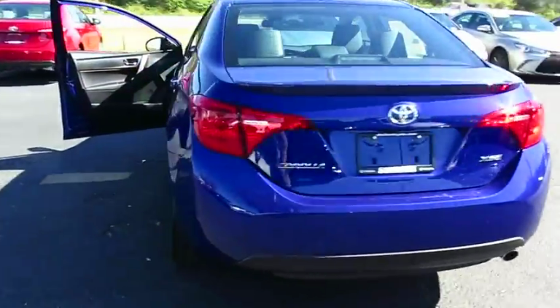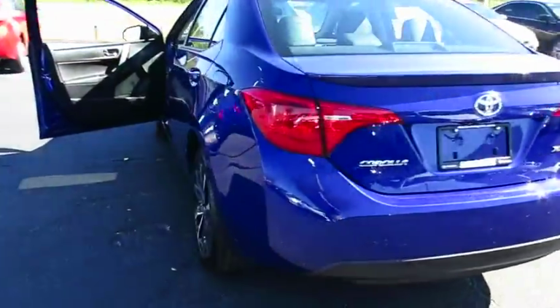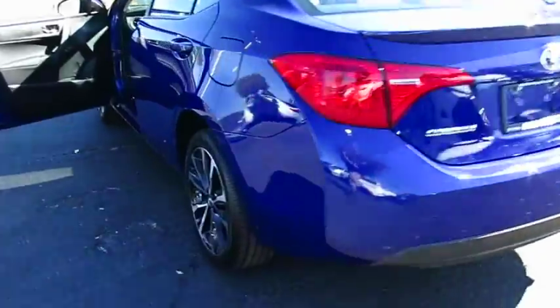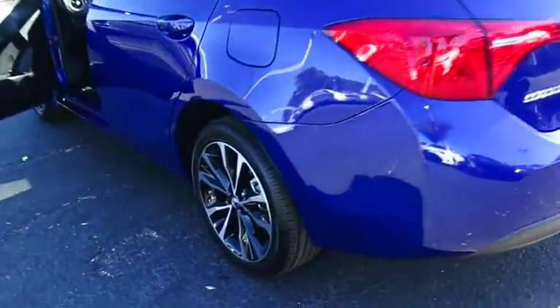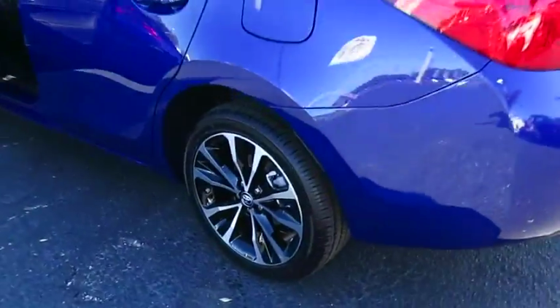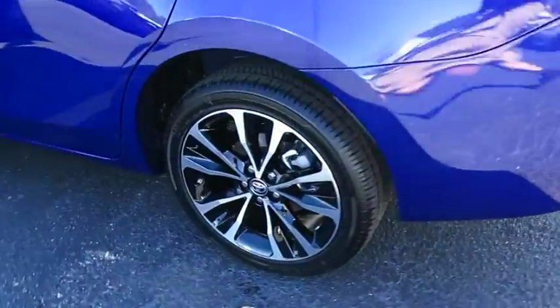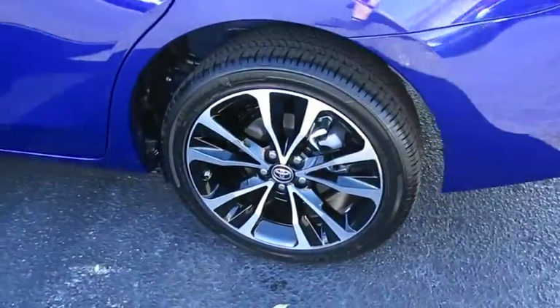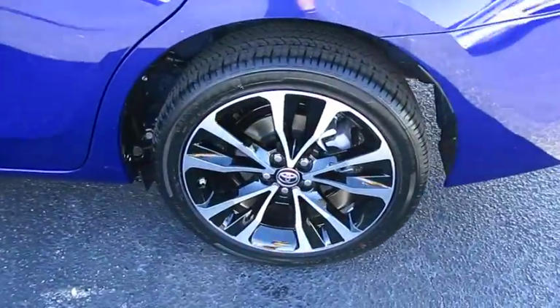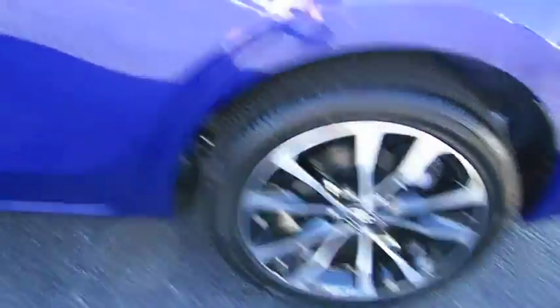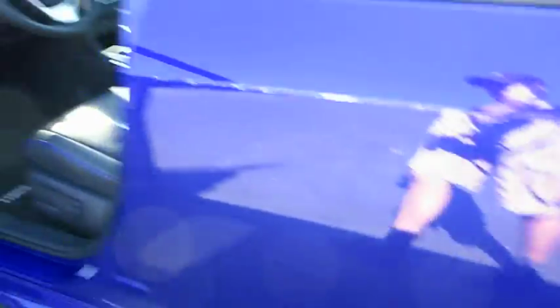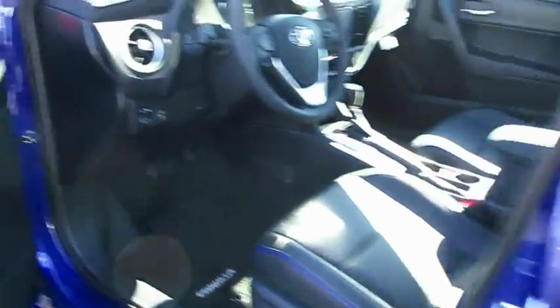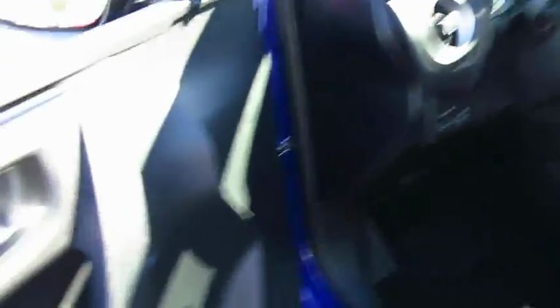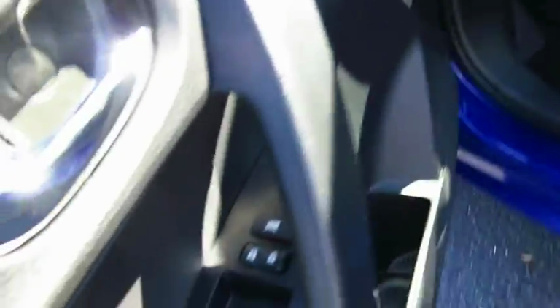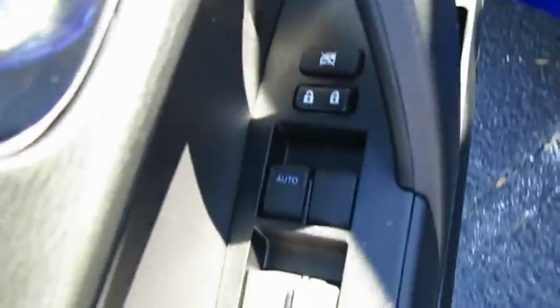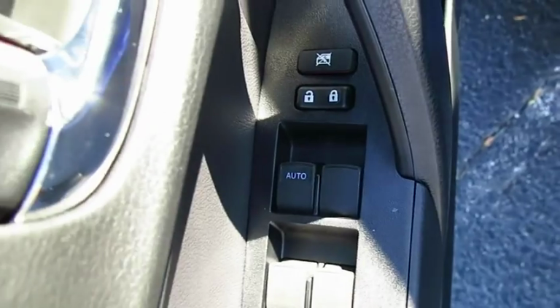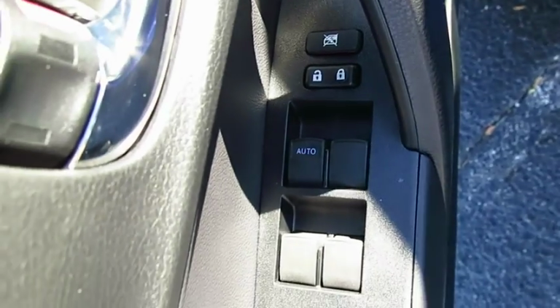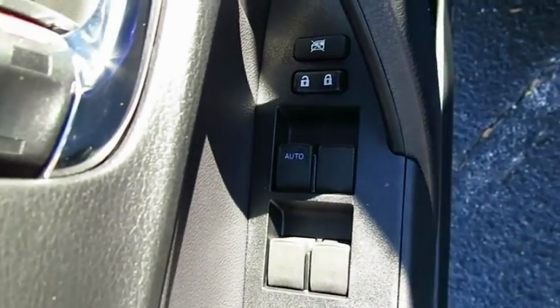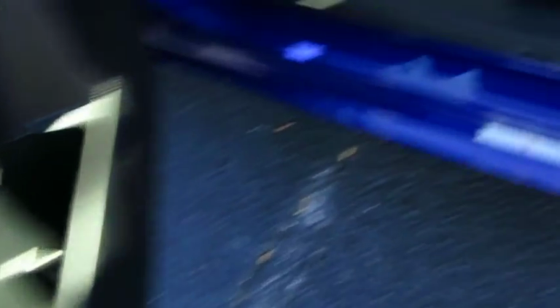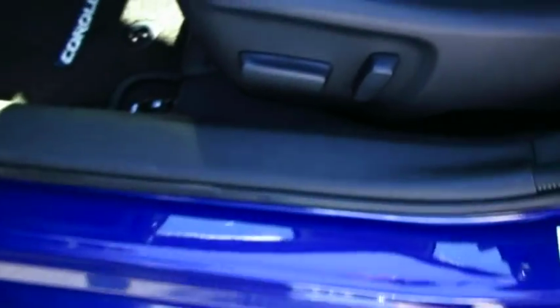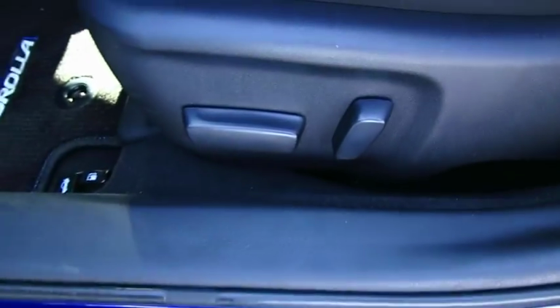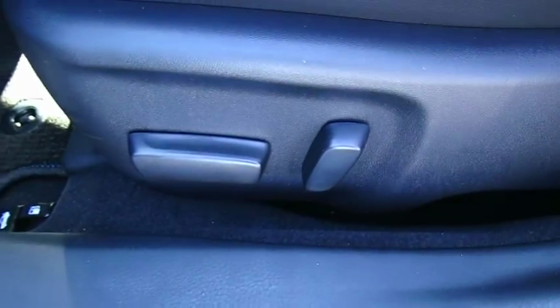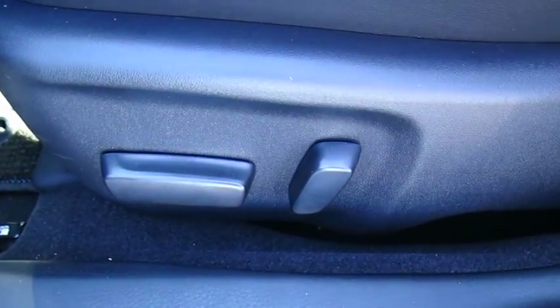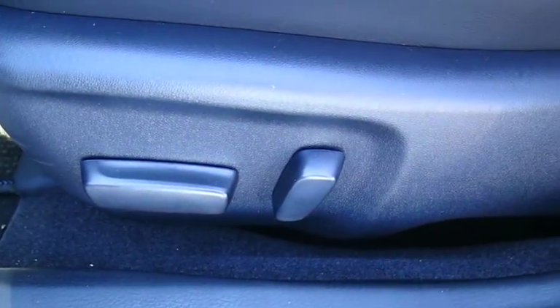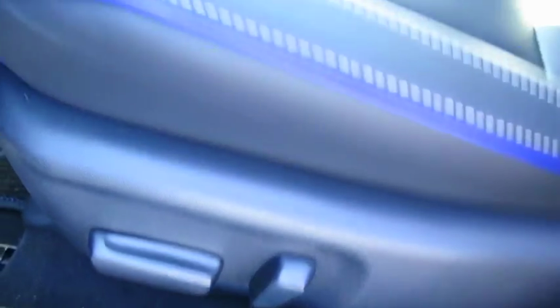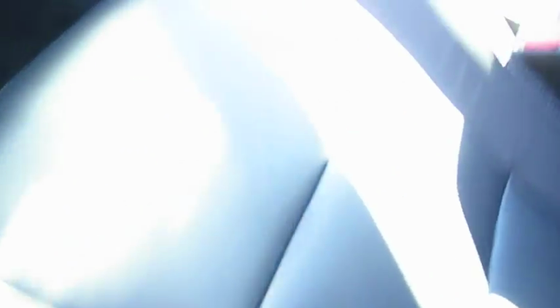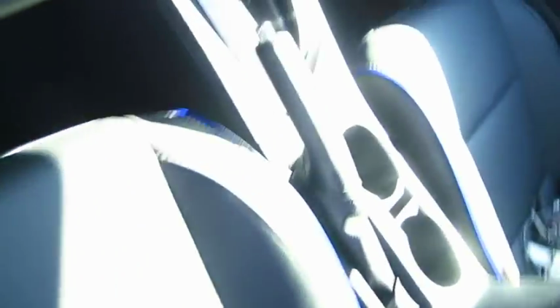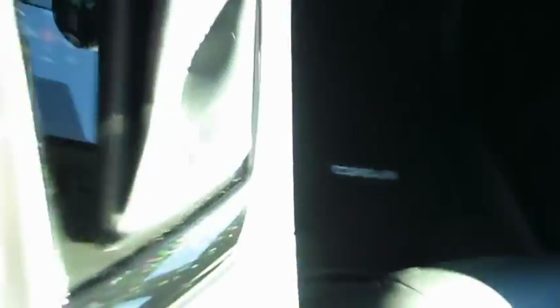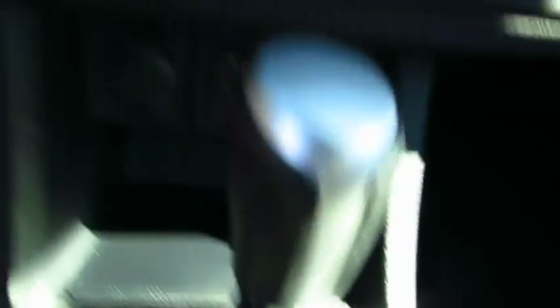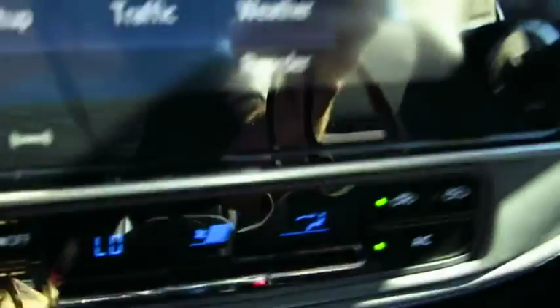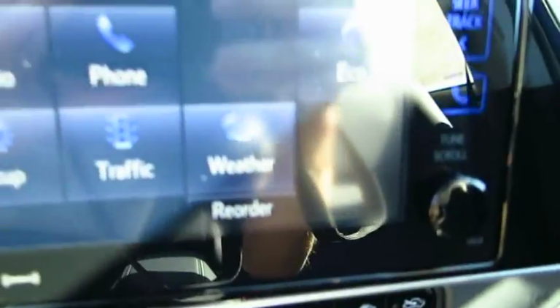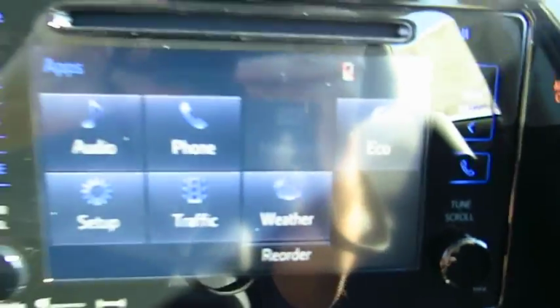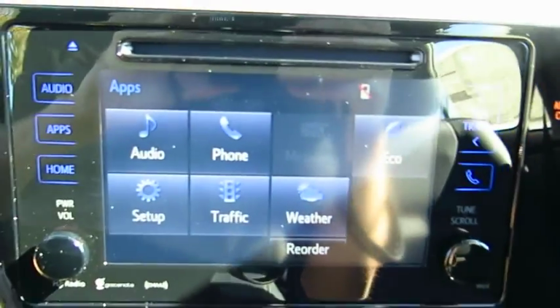Traction control, anti-lock braking system, Bluetooth wireless data link for hands-free phone, moonroof, air conditioning, power steering, cruise control, aluminum wheels, AM FM stereo radio, FWD.